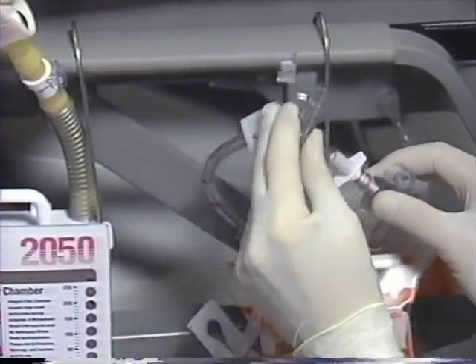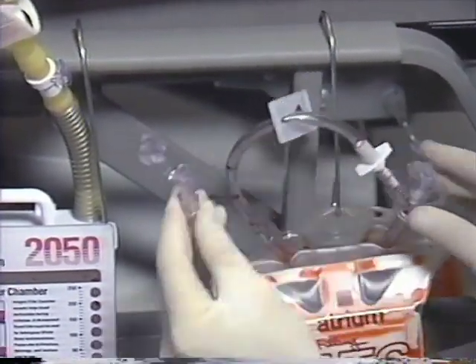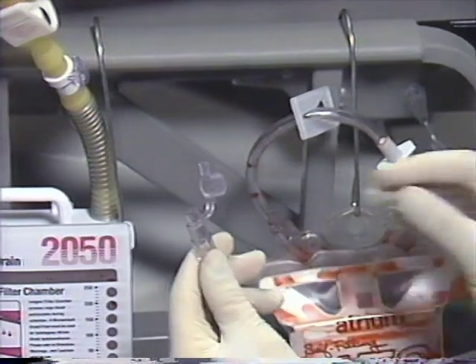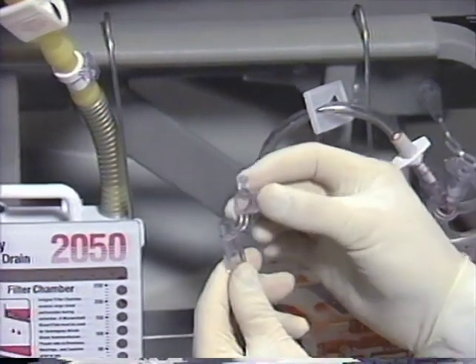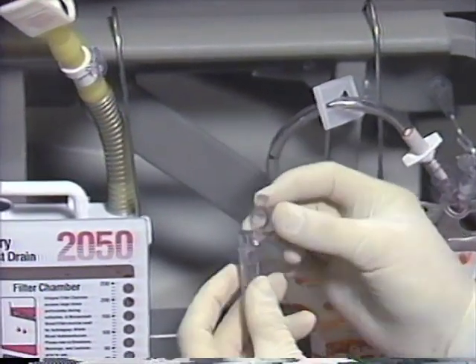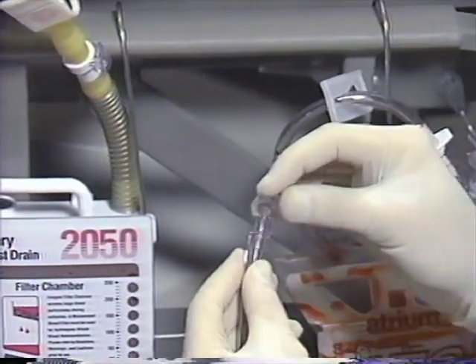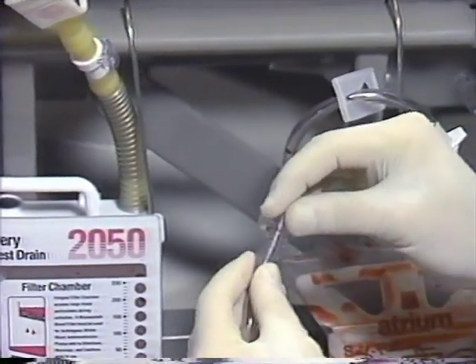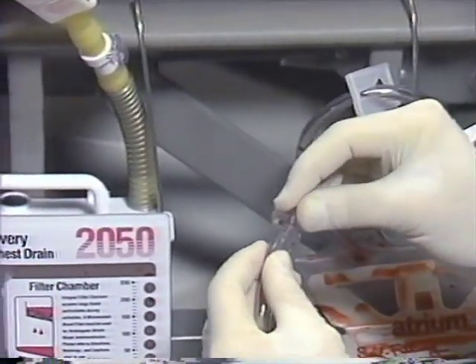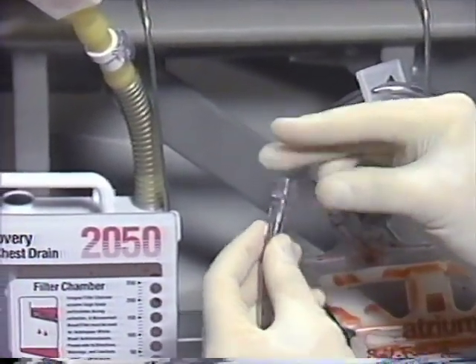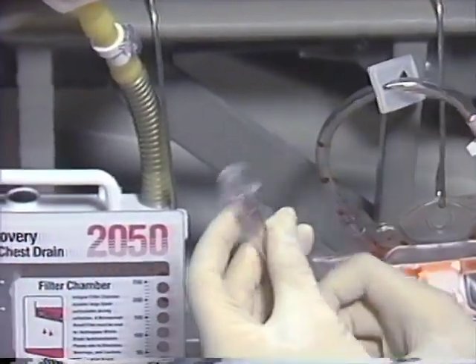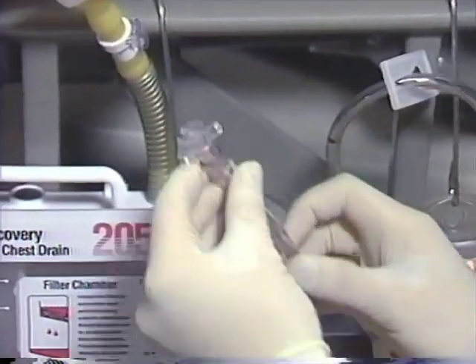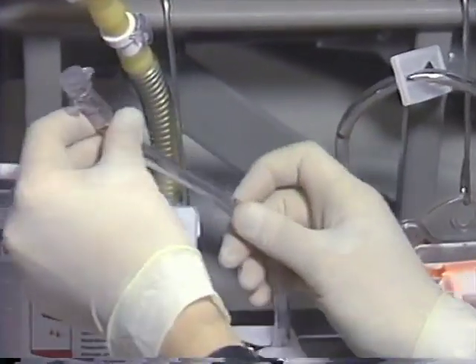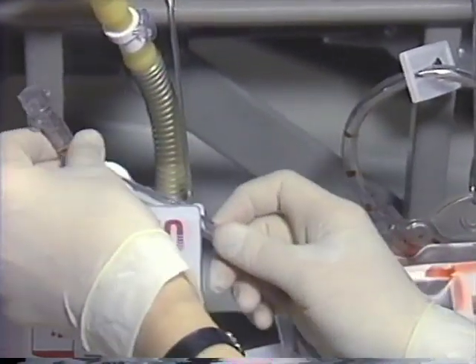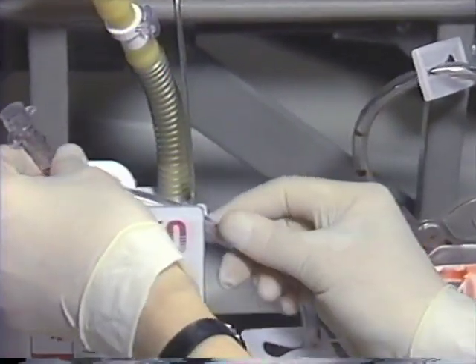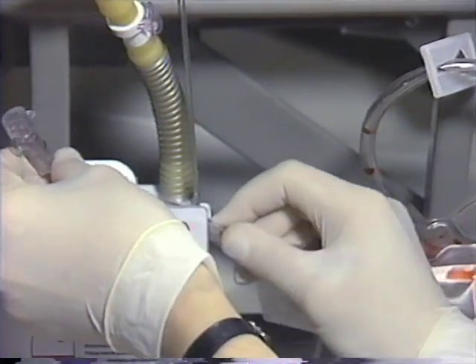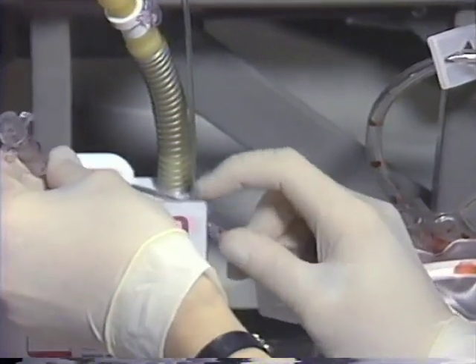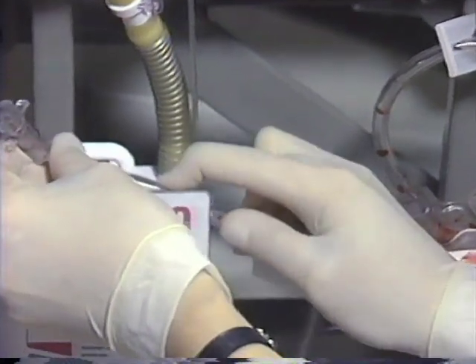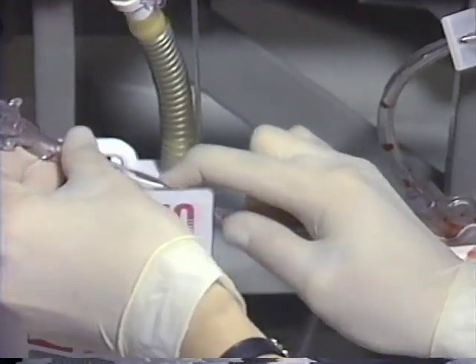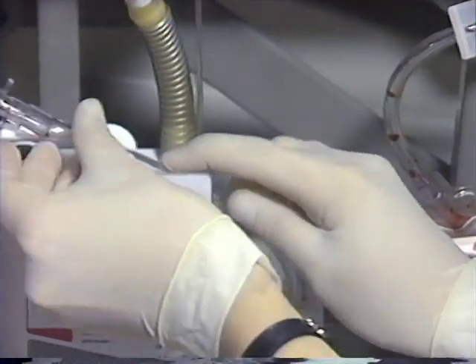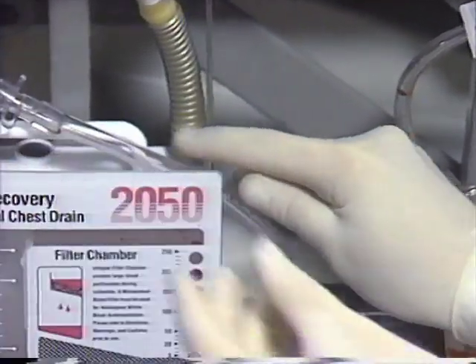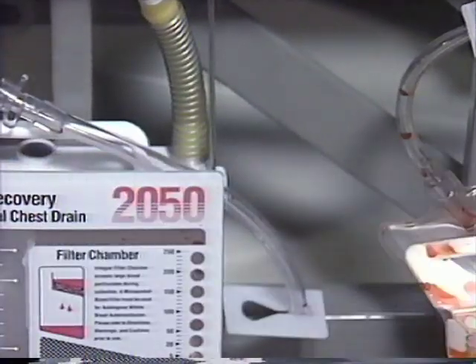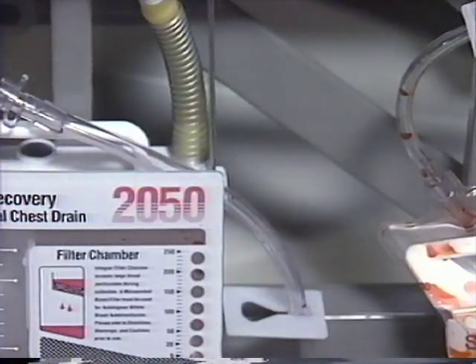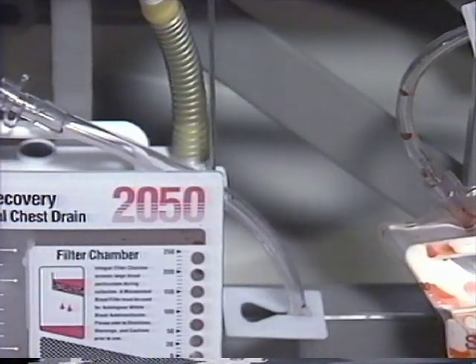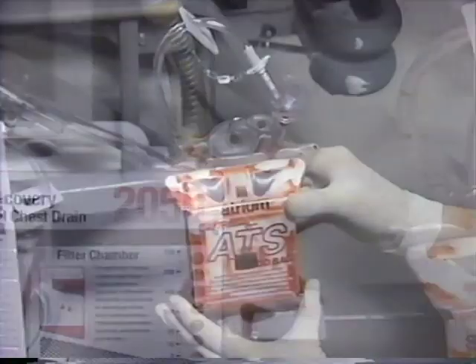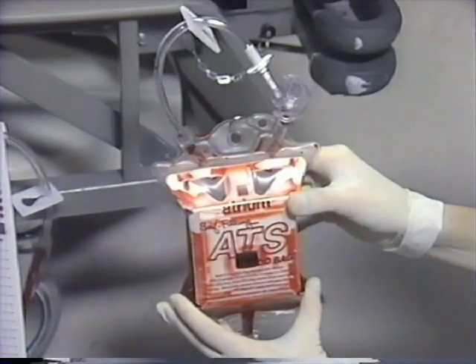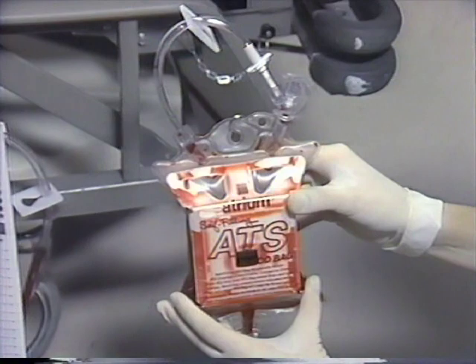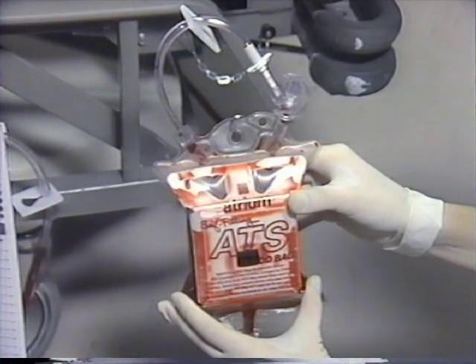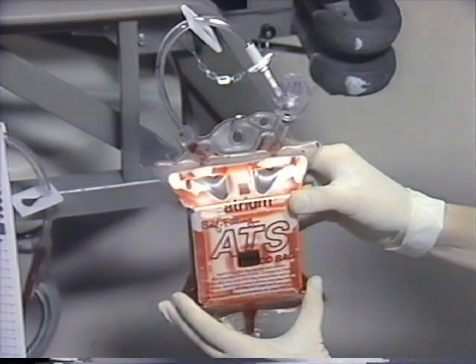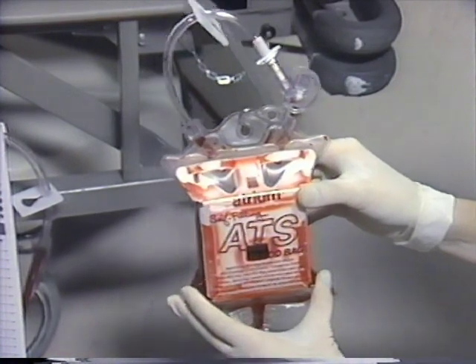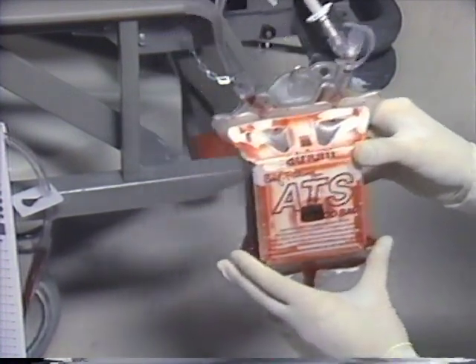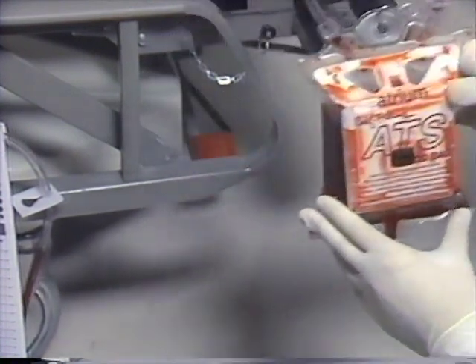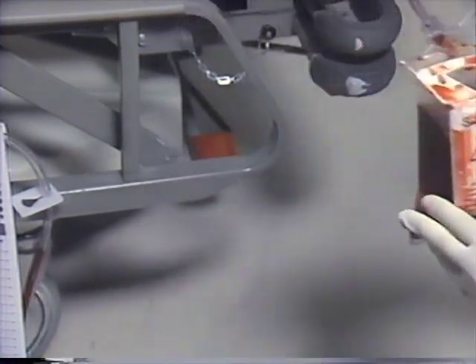Recap the chest drain access line spike port using aseptic technique and position it out of the way in the holder when it is no longer required. The 2450 ATS bag is now ready for re-infusion setup.